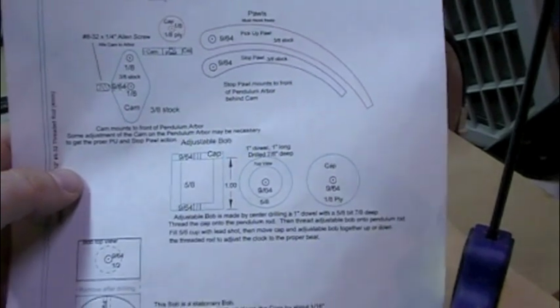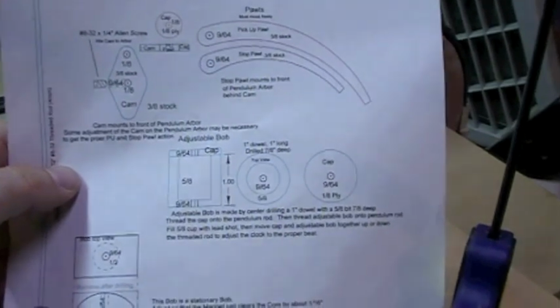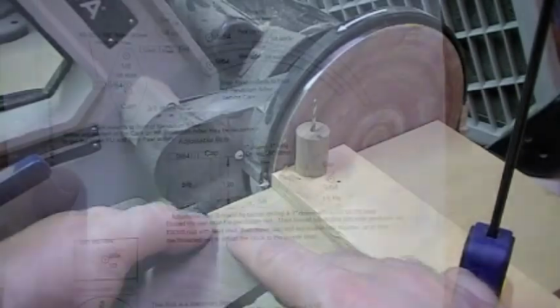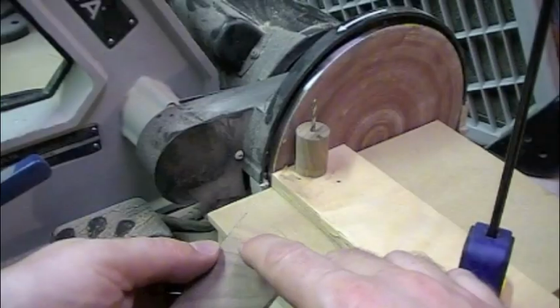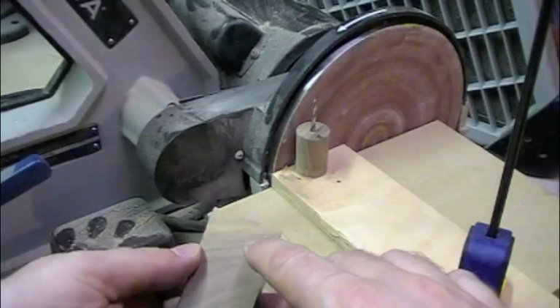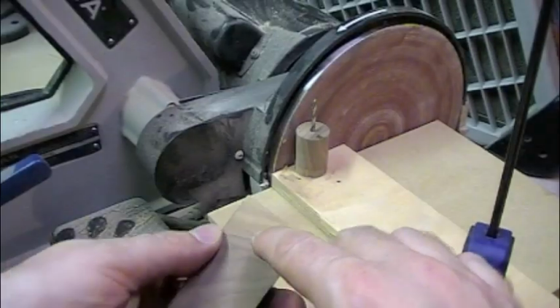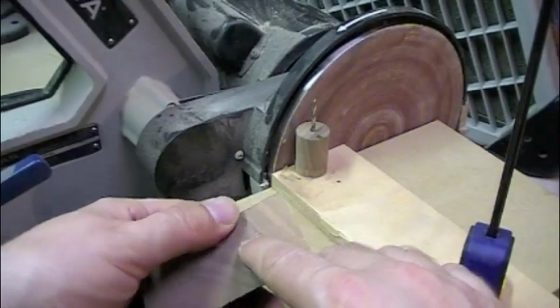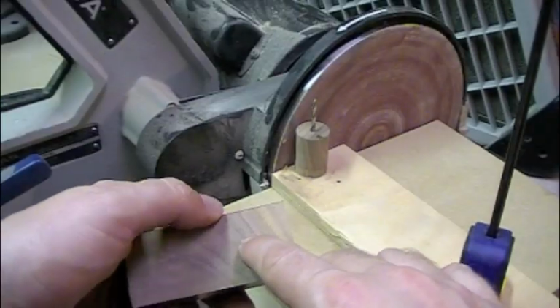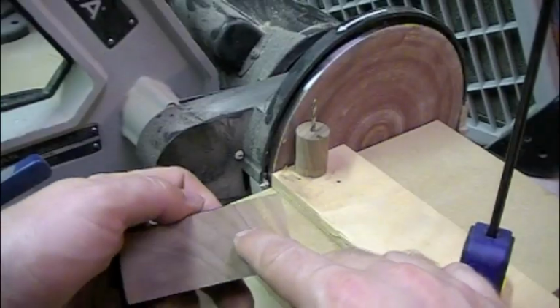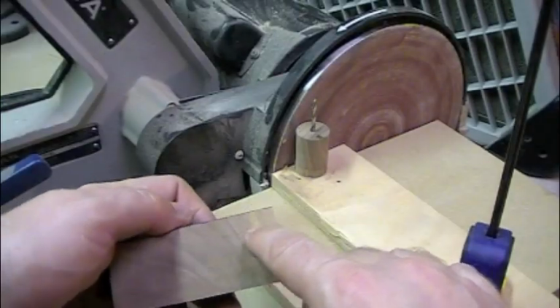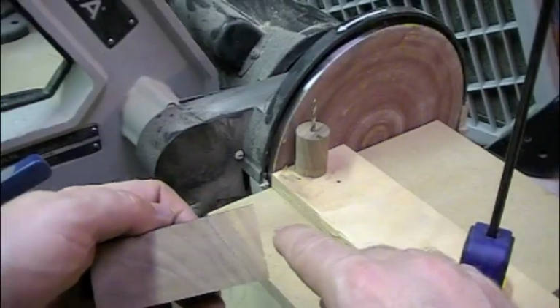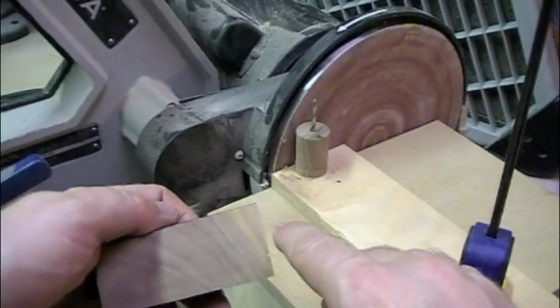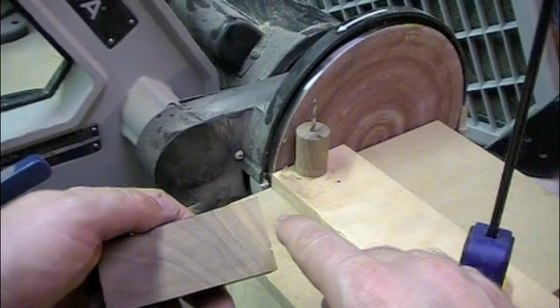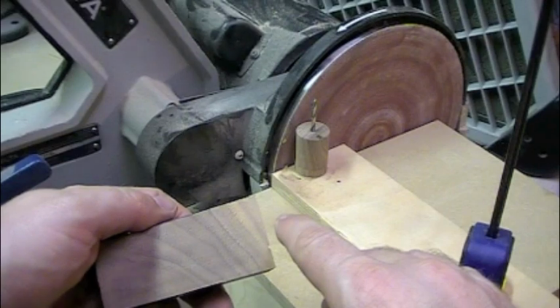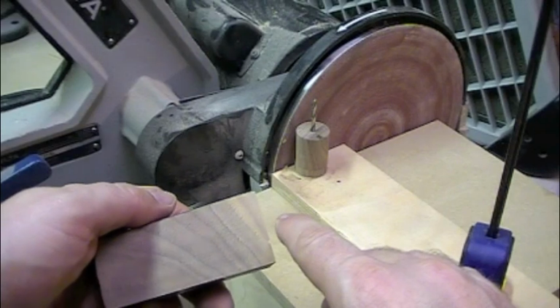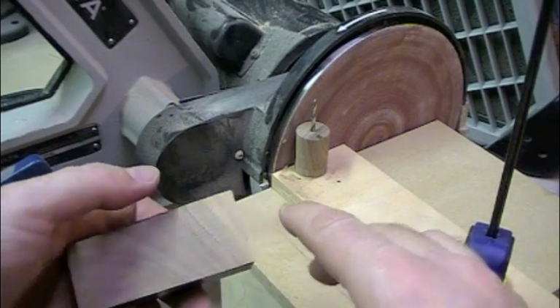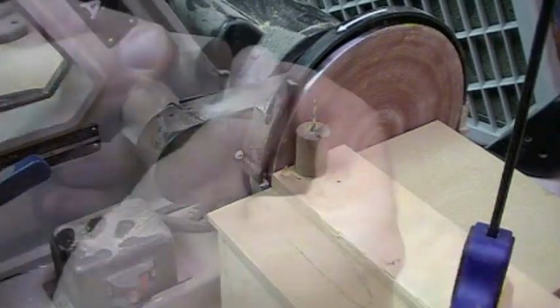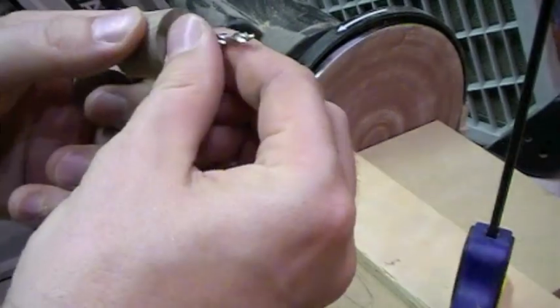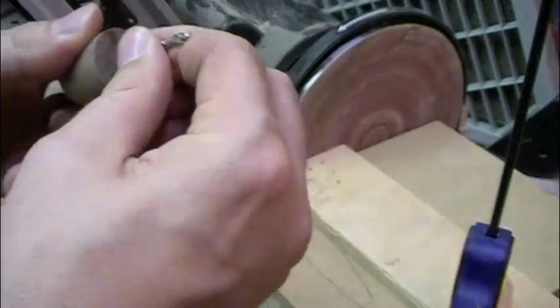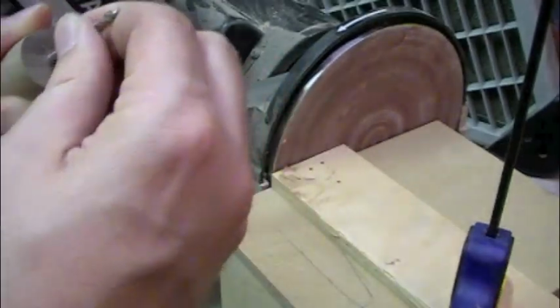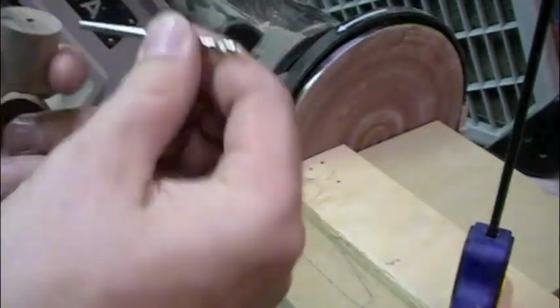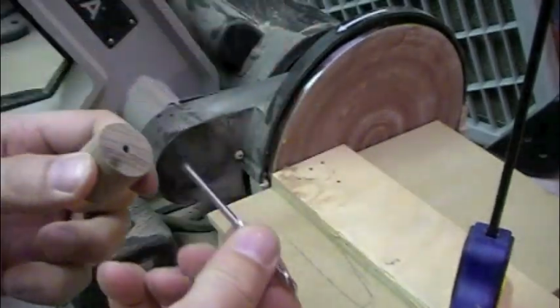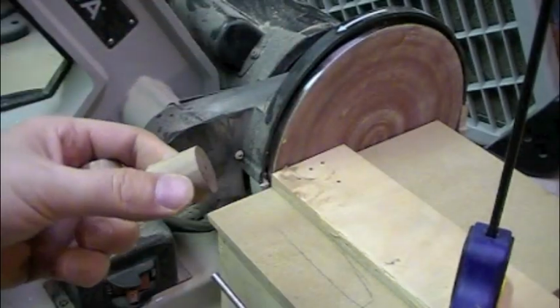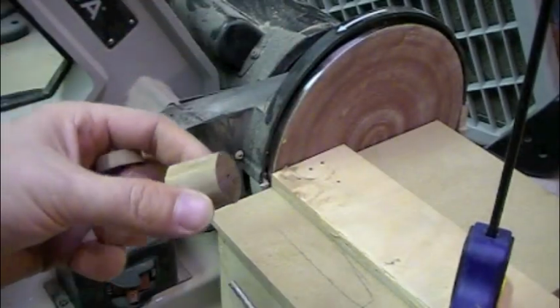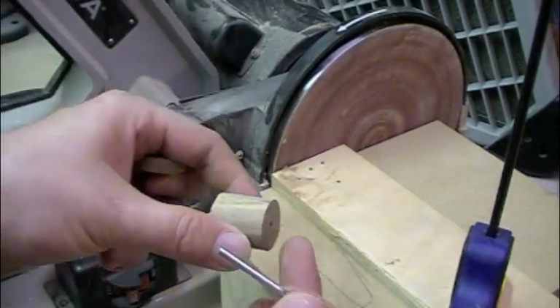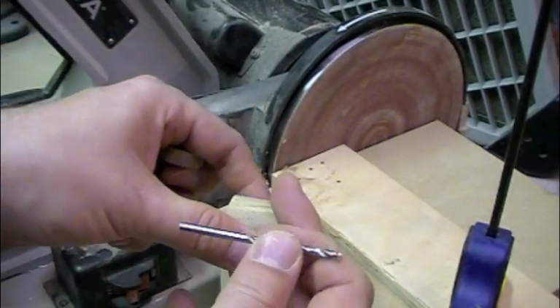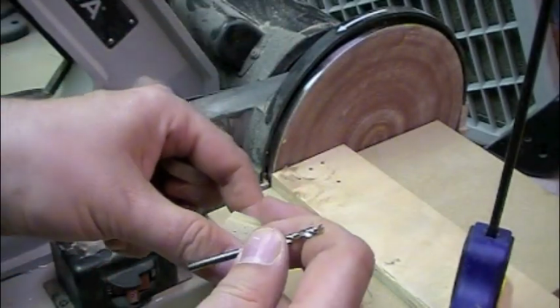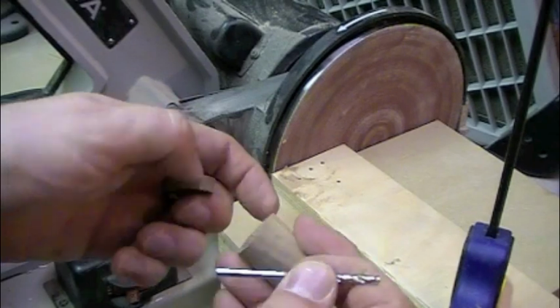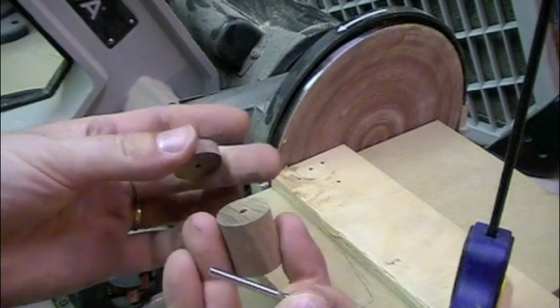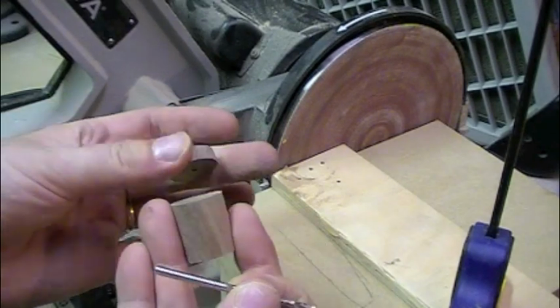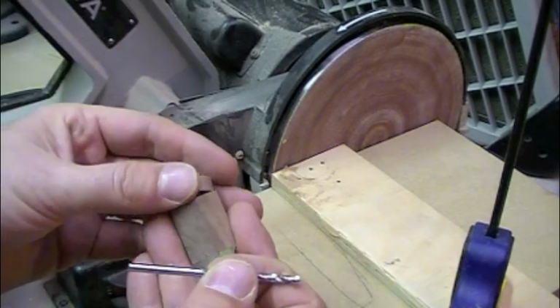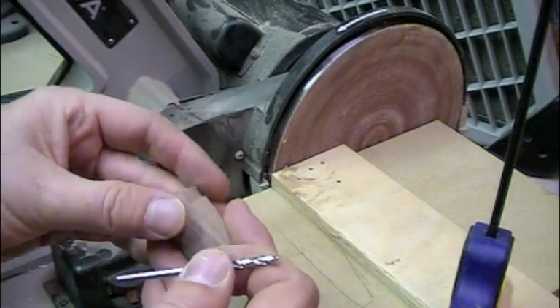I wanted to use solid wood for my weight shell, so I found some black walnut, cut it, cut the lid off at the same time, and drew the hole through it. Then I used my circular sander to make it nice and round.